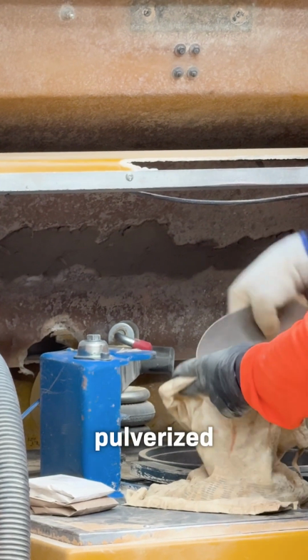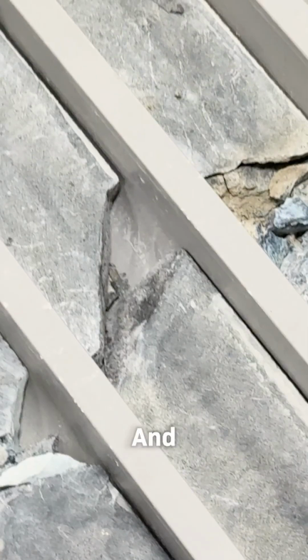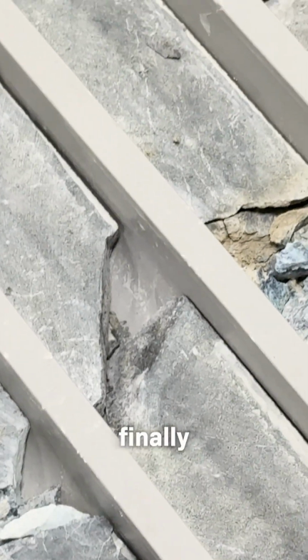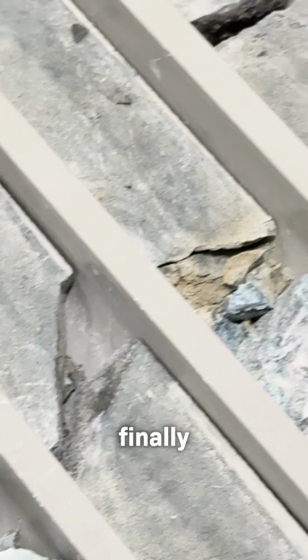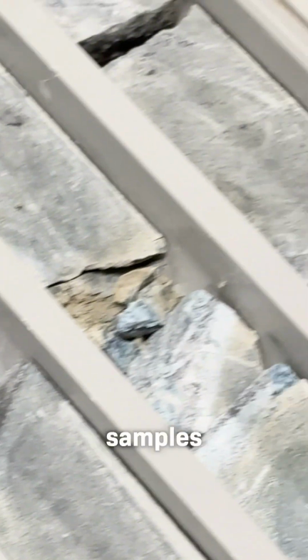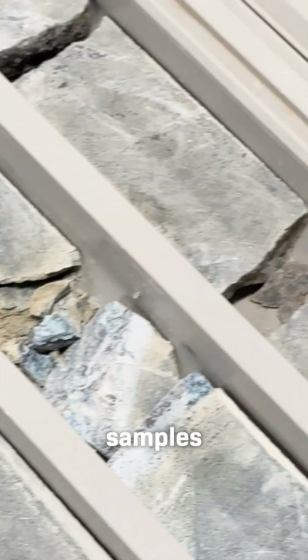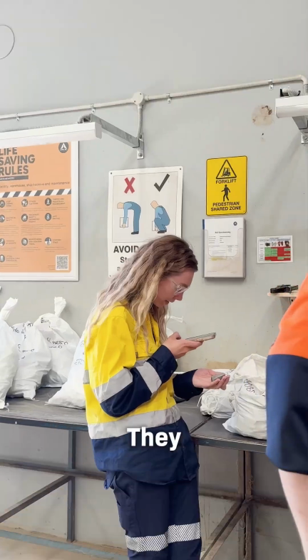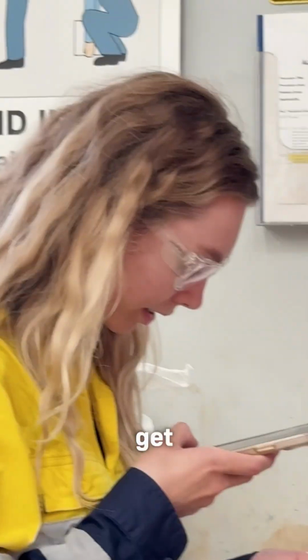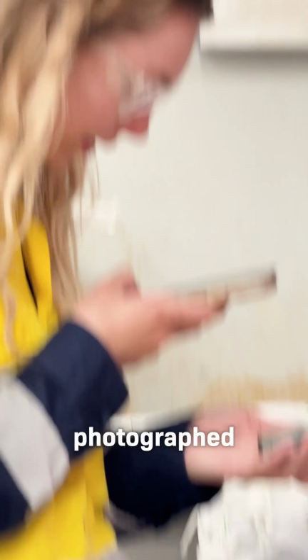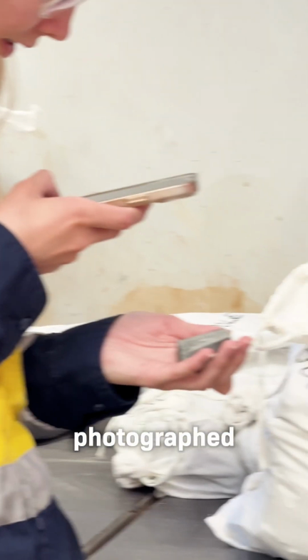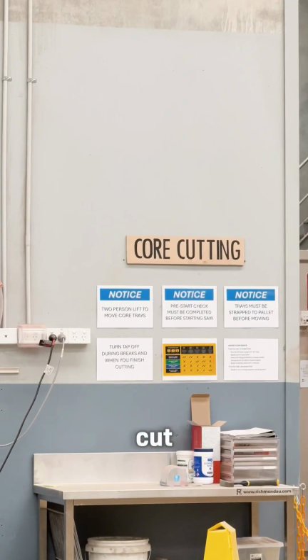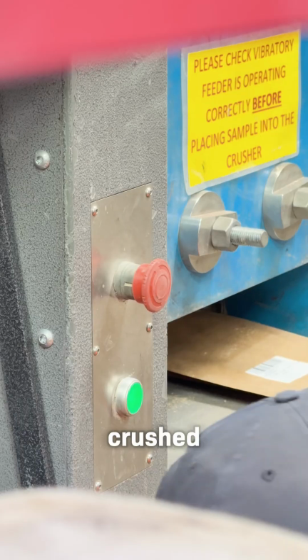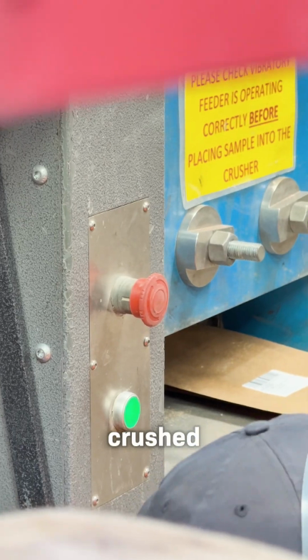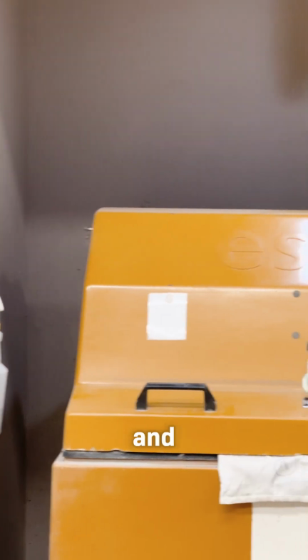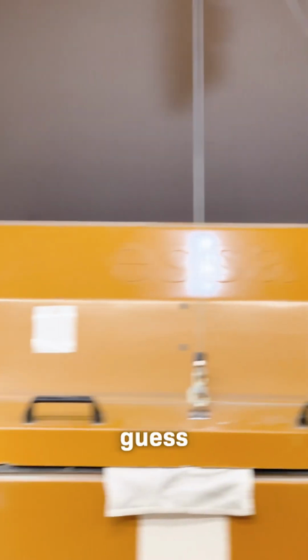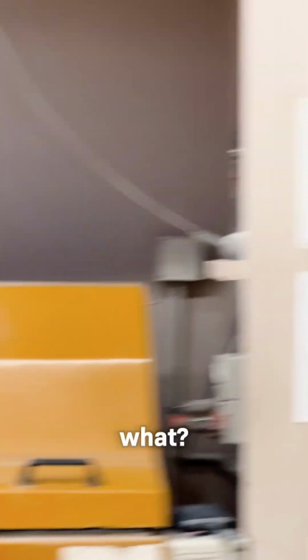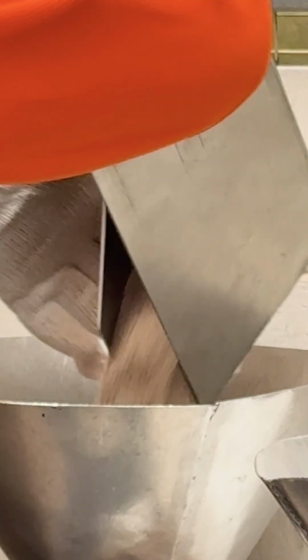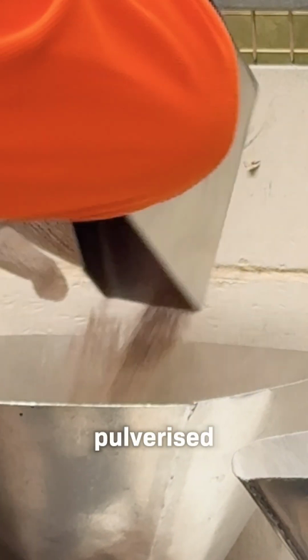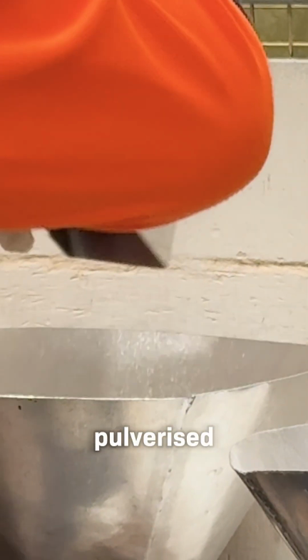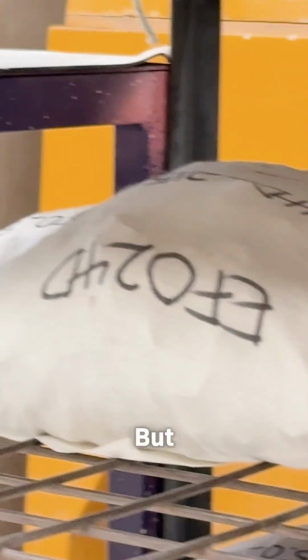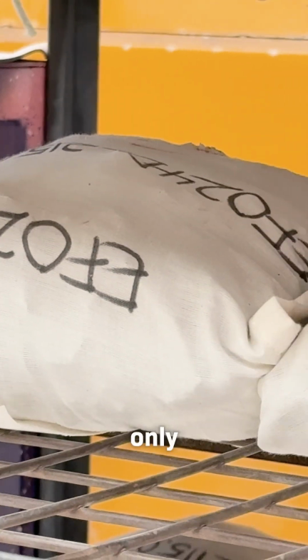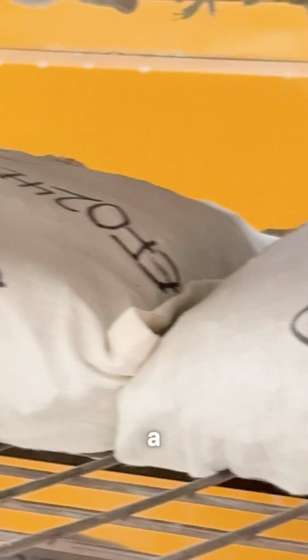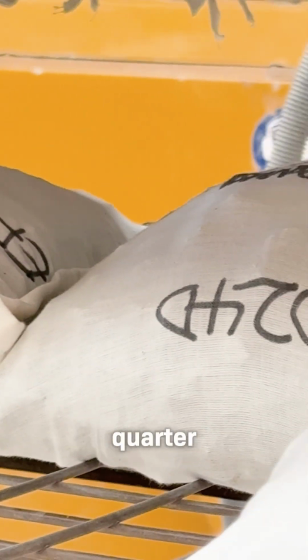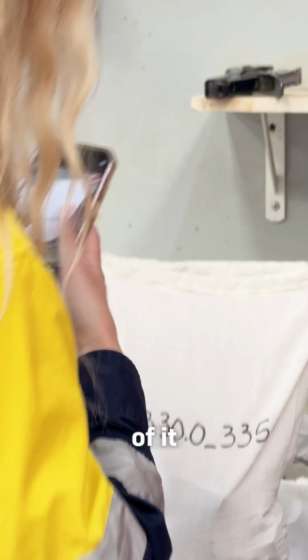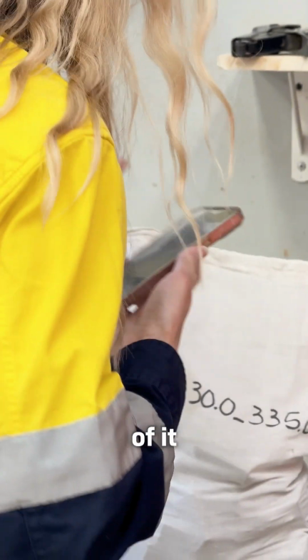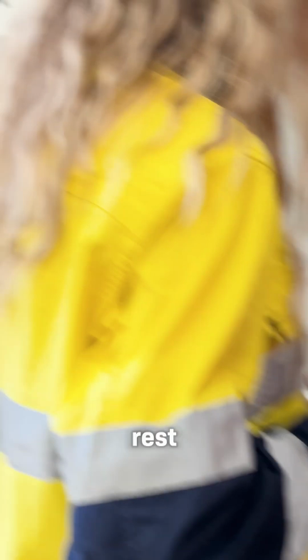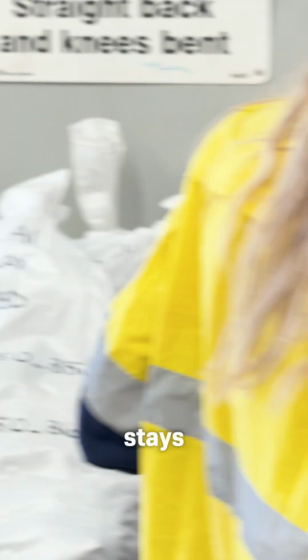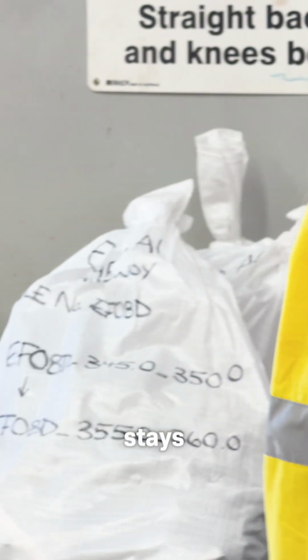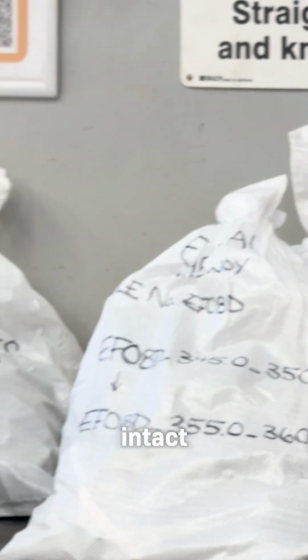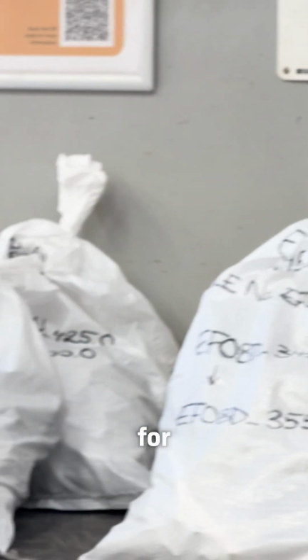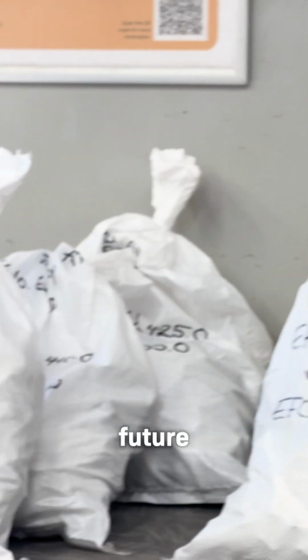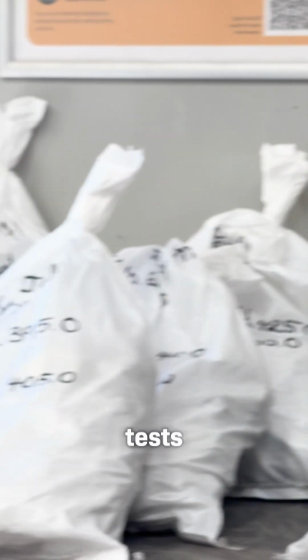And finally, core samples. They get photographed, cut, crushed and pulverized — but only a quarter of it. The rest stays intact for future tests.